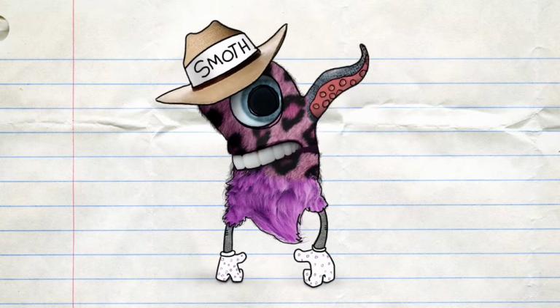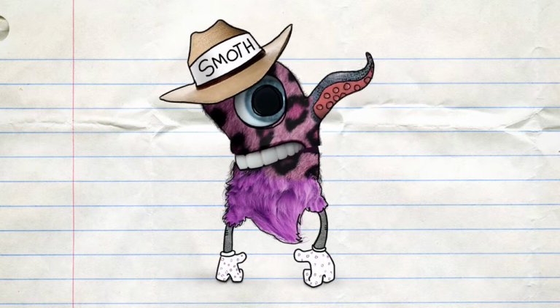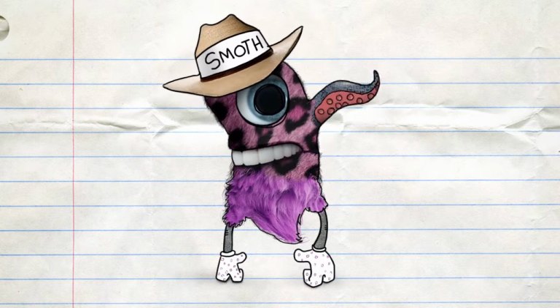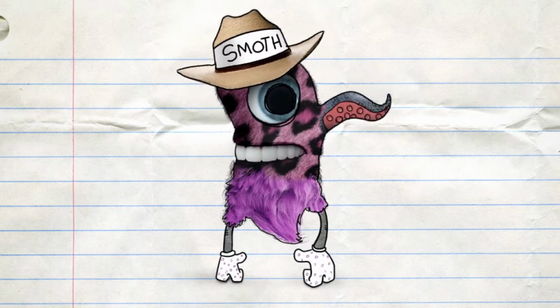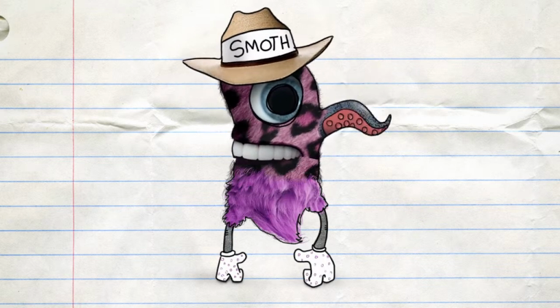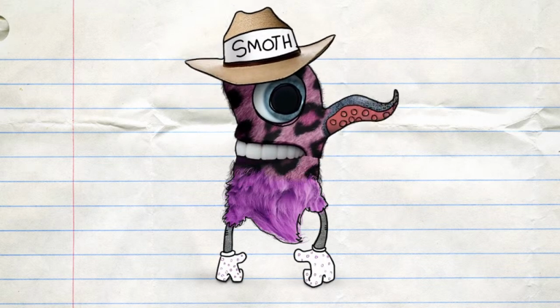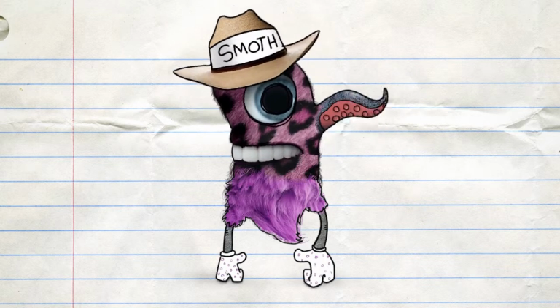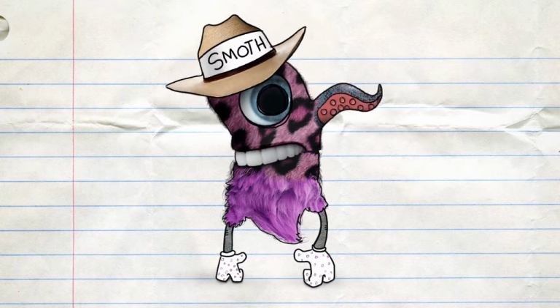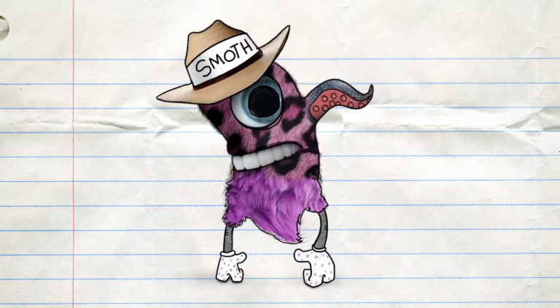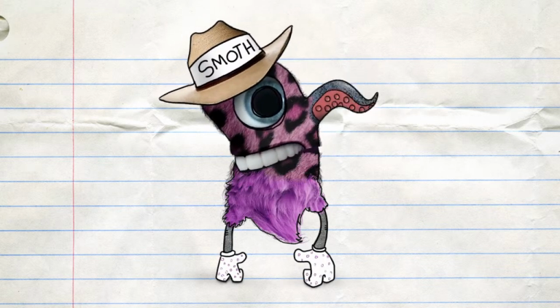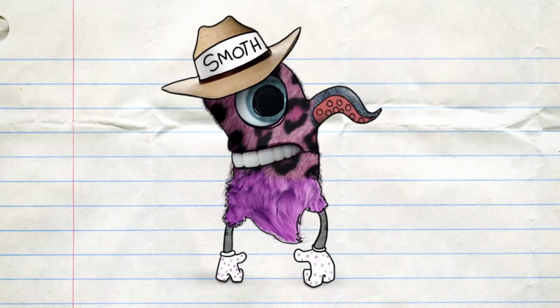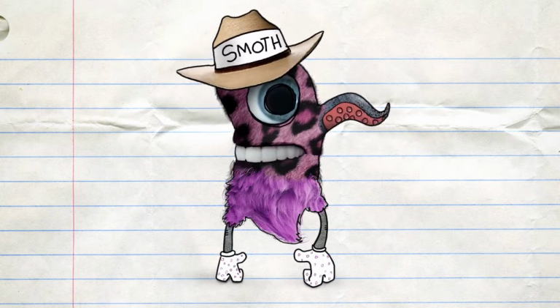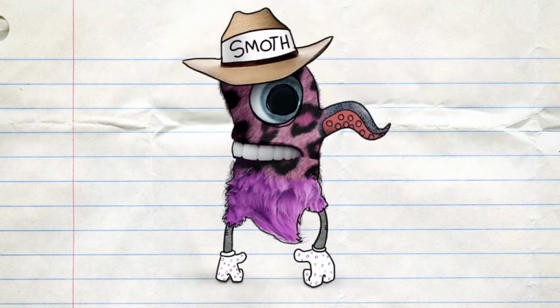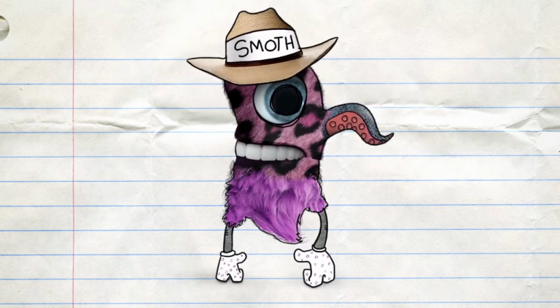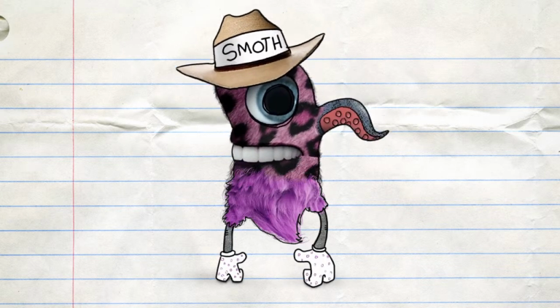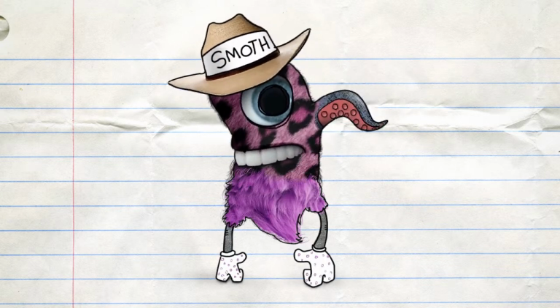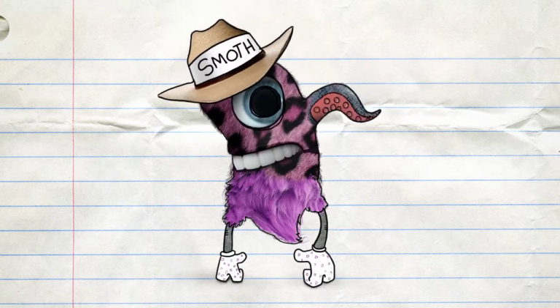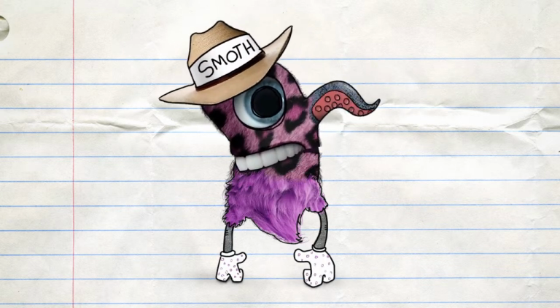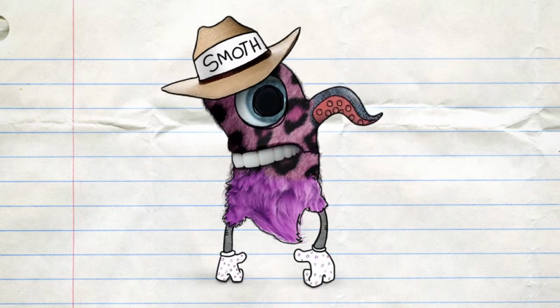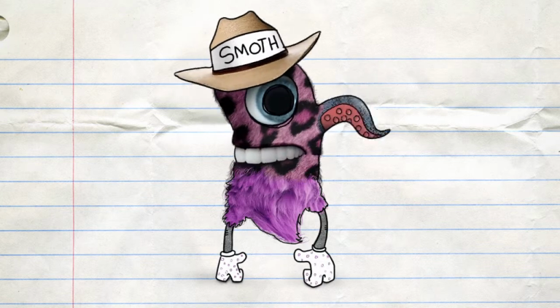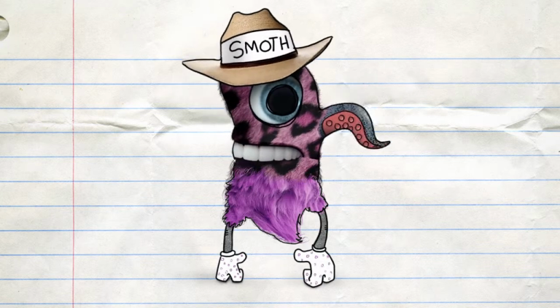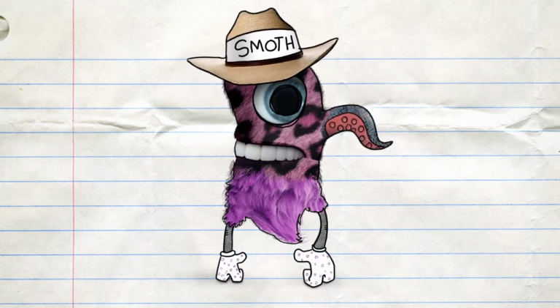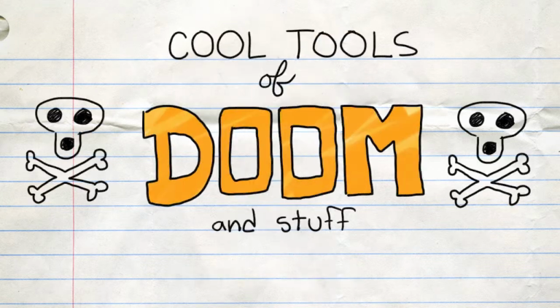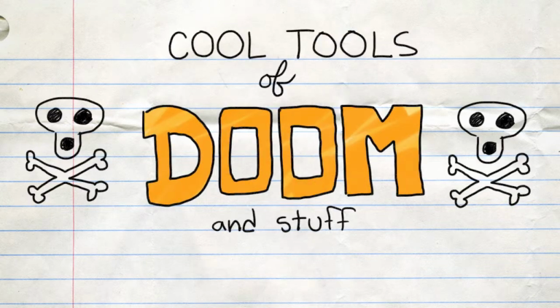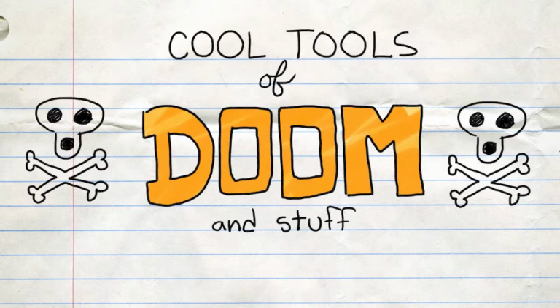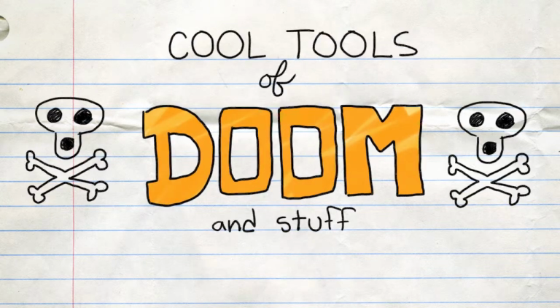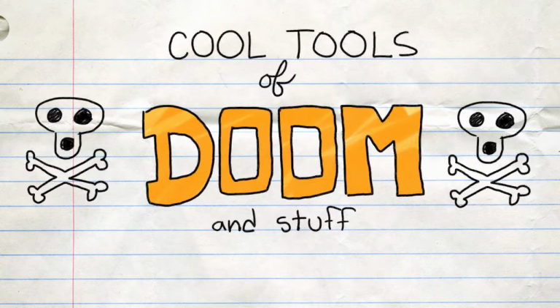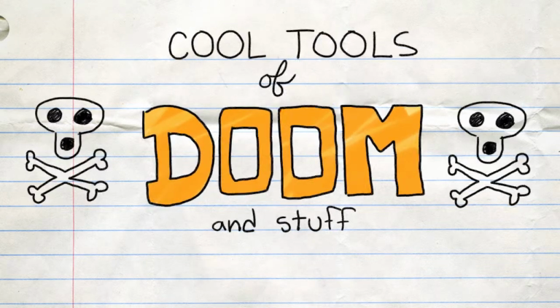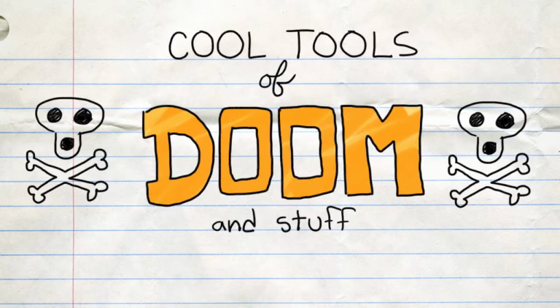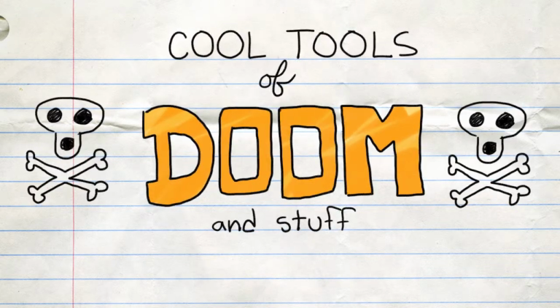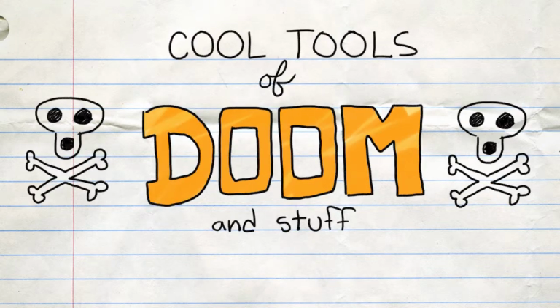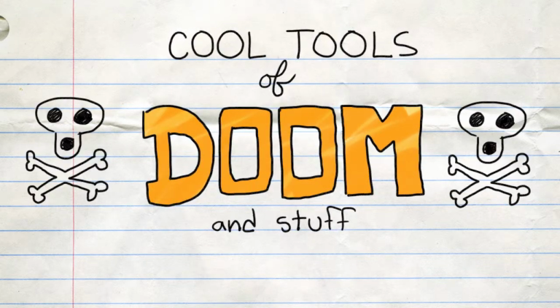That's on June 7th, by the way. Thank you, Smothmiller. You're welcome. Now — Cool Tools of Doom and Stuff.